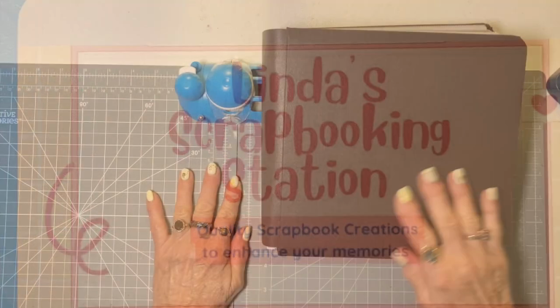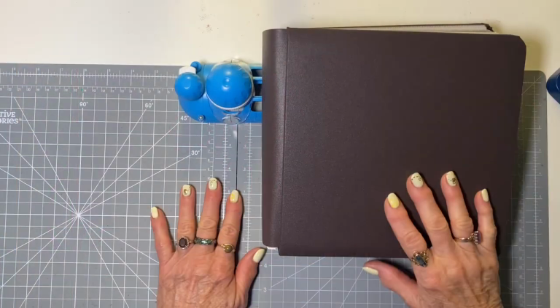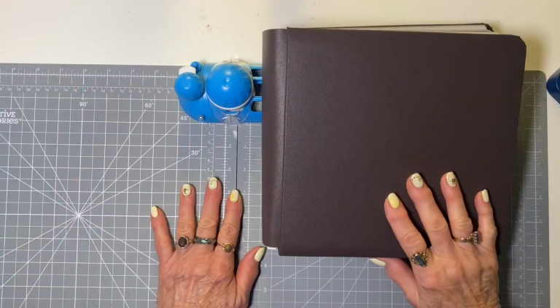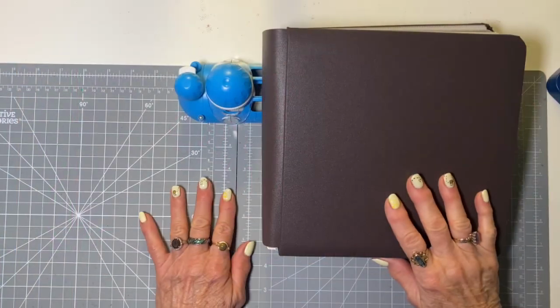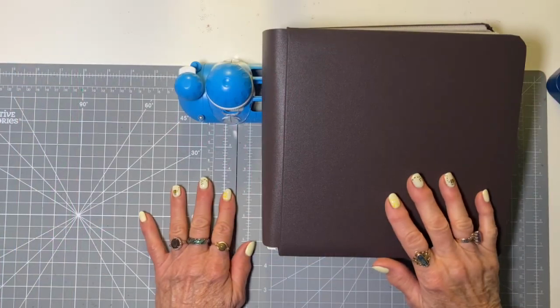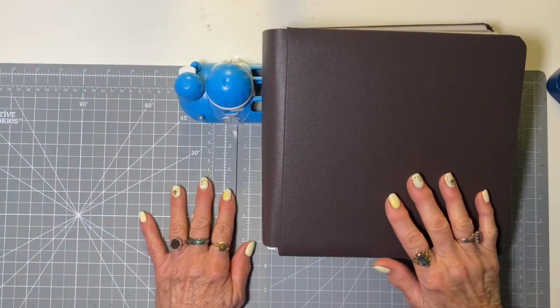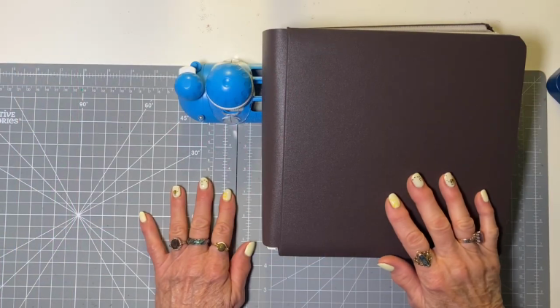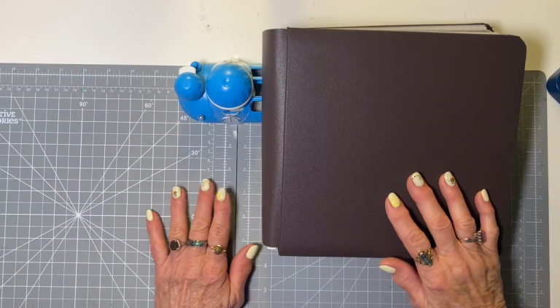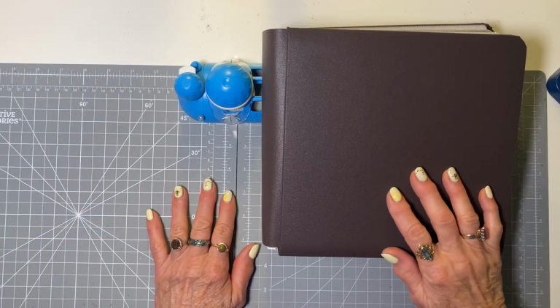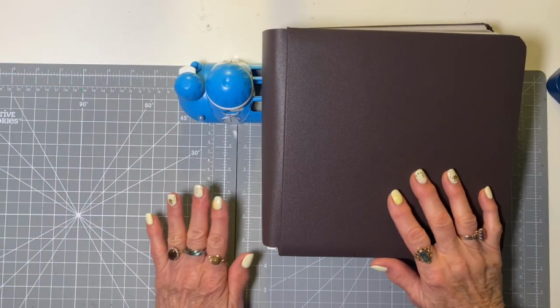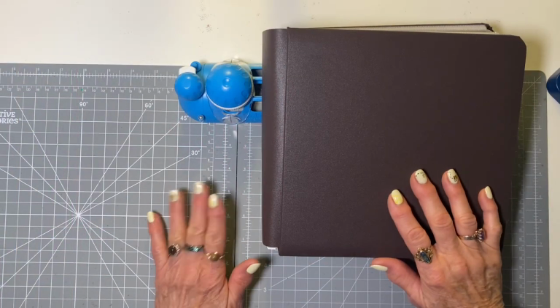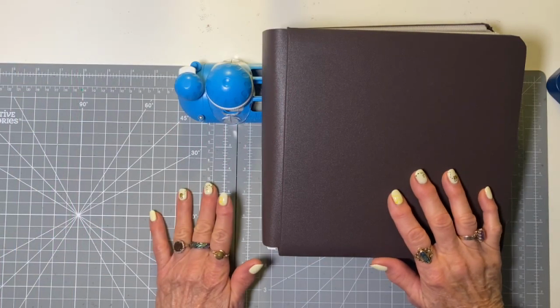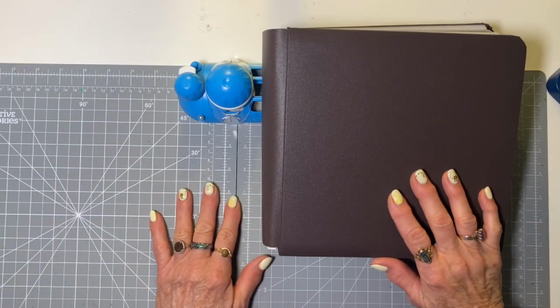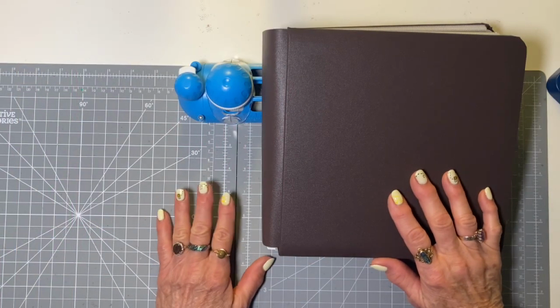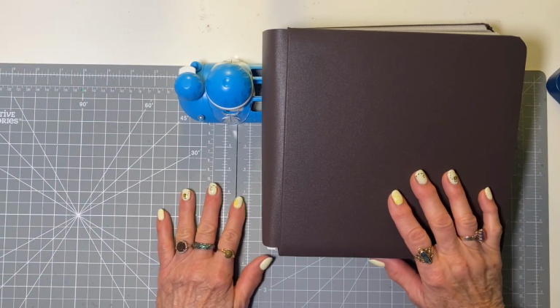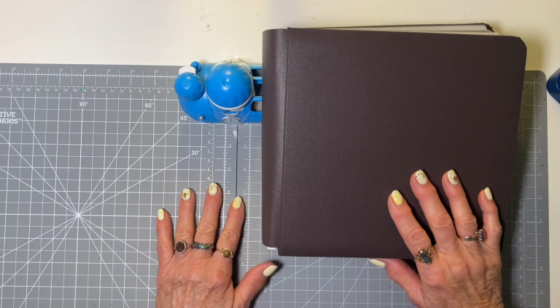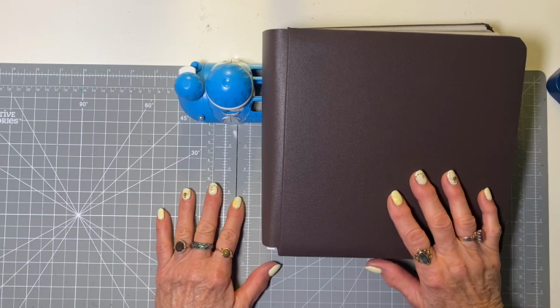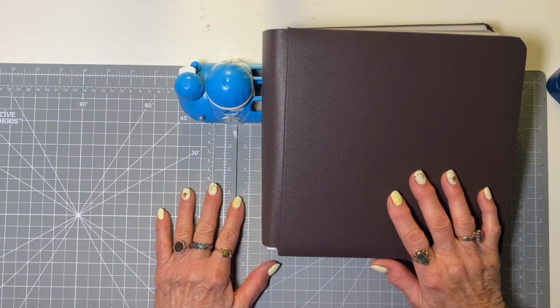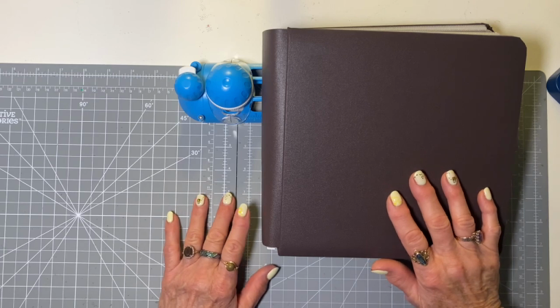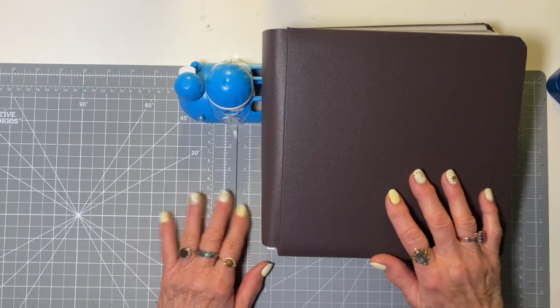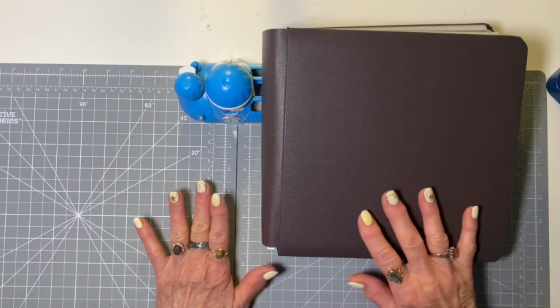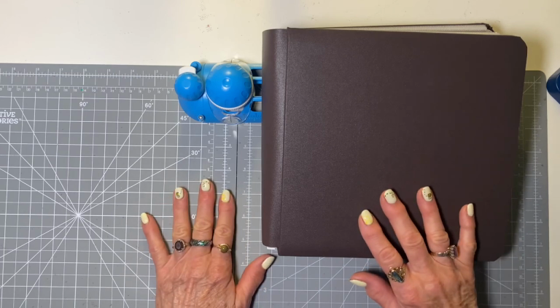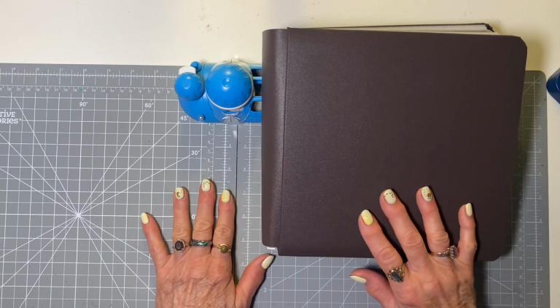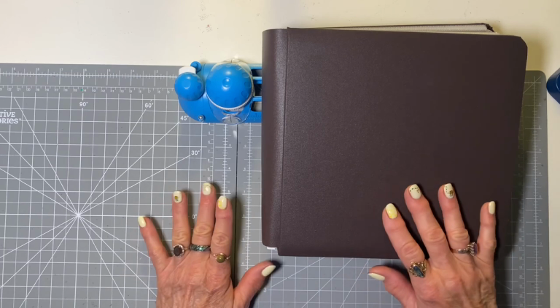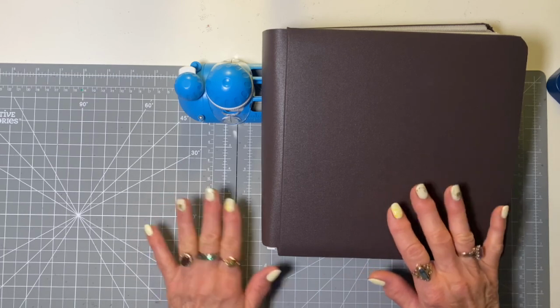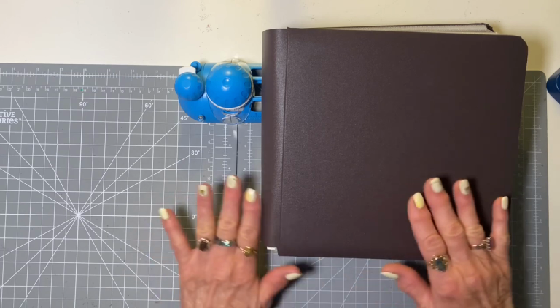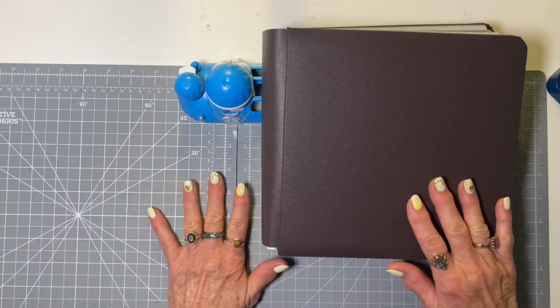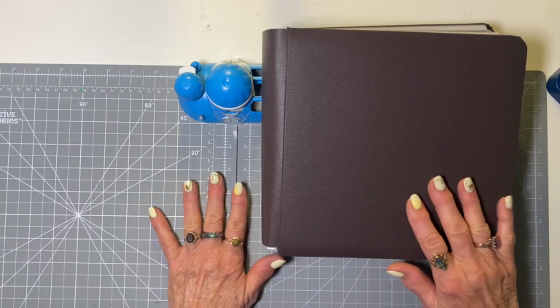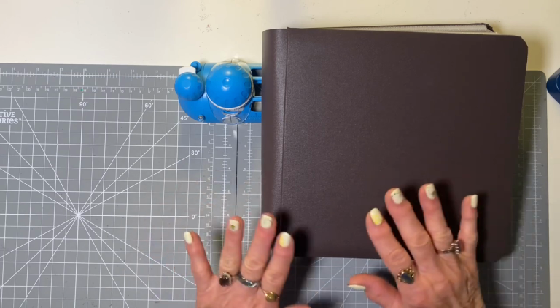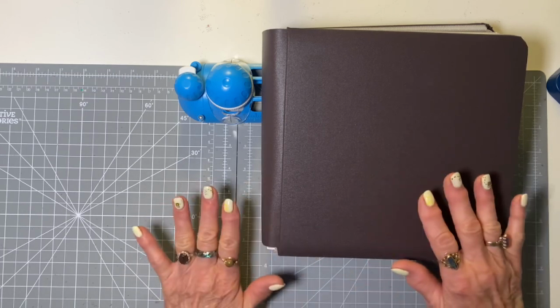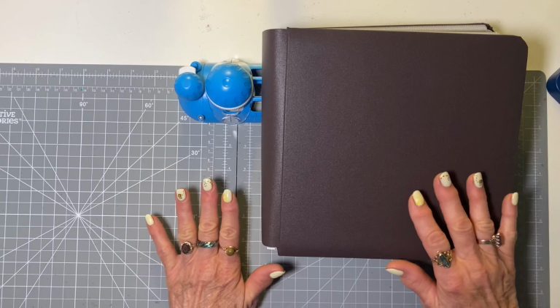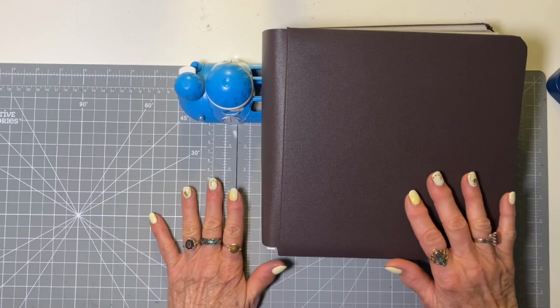Hi, scrapbookers and creative friends. I'm Linda Patouk, a Creative Memories Independent Advisor in Jupiter, Florida. And today I want to share with you just a little flip-through of a little album I made.